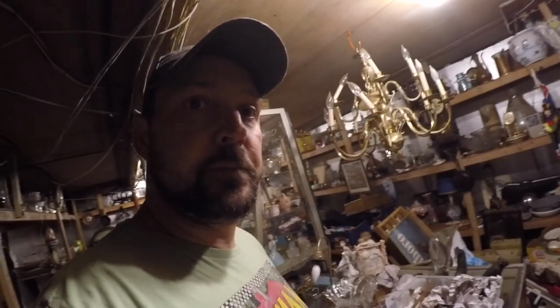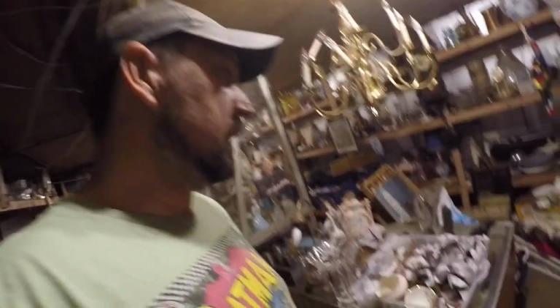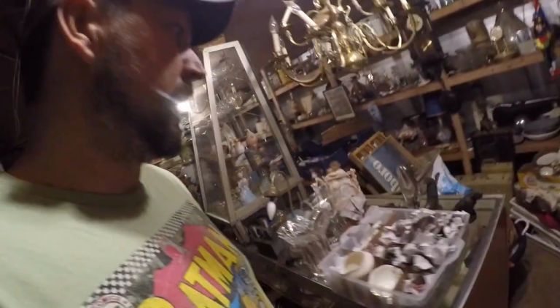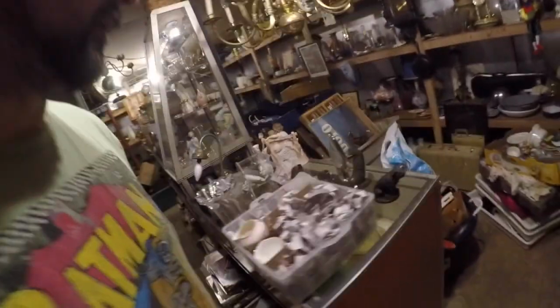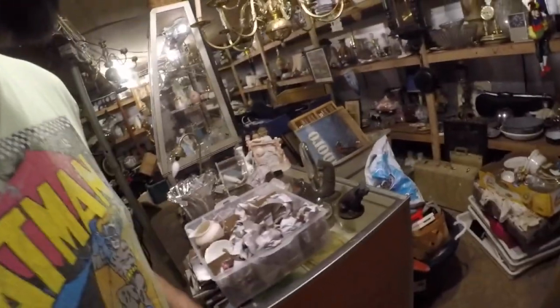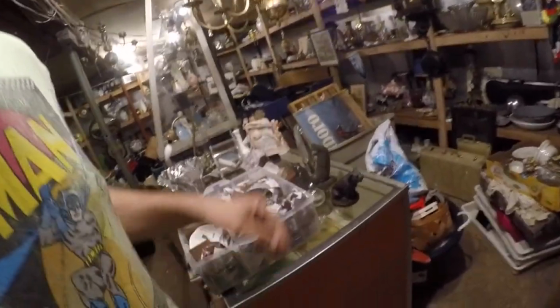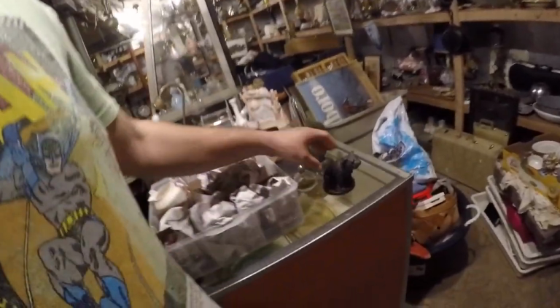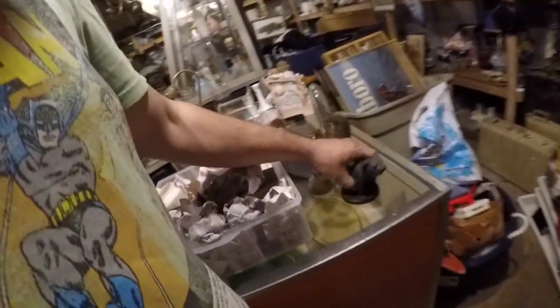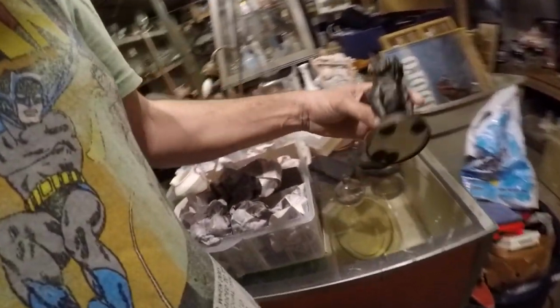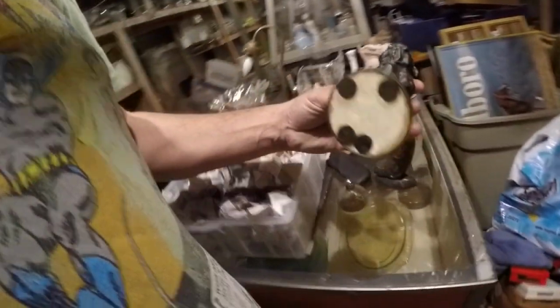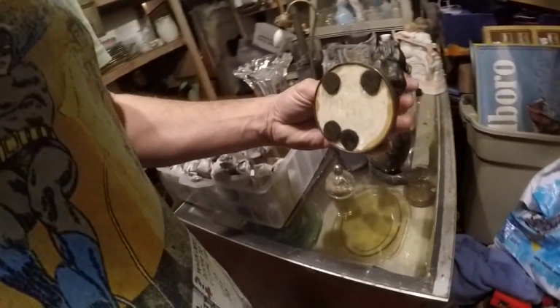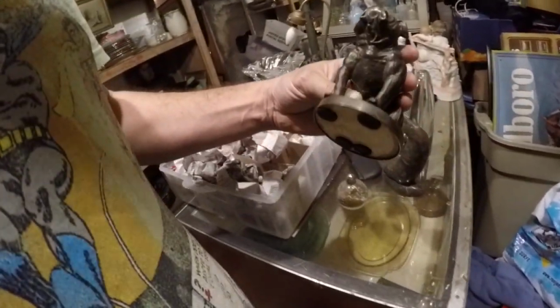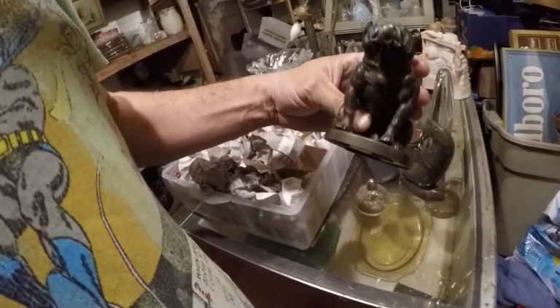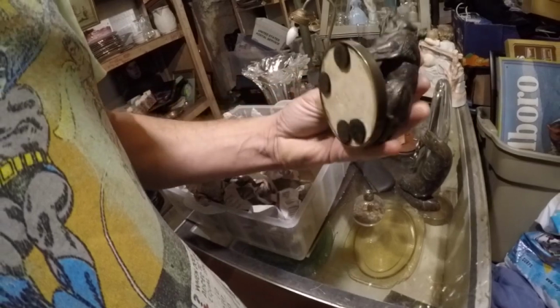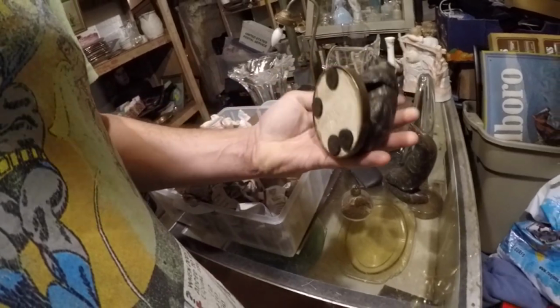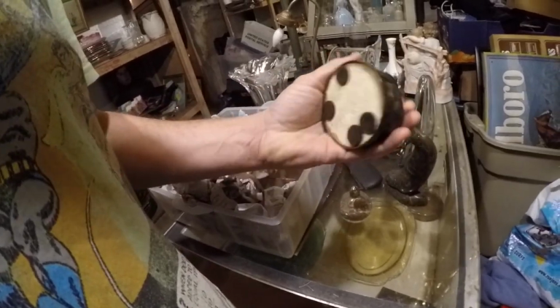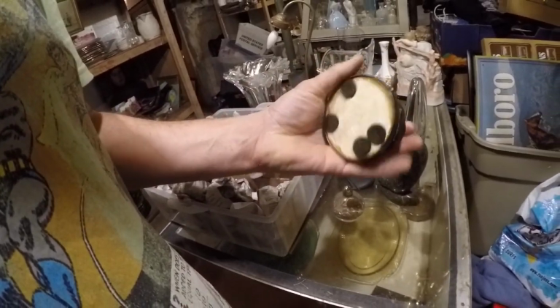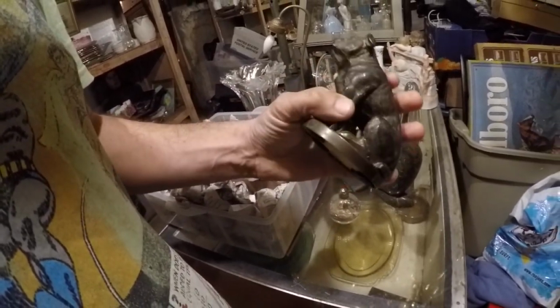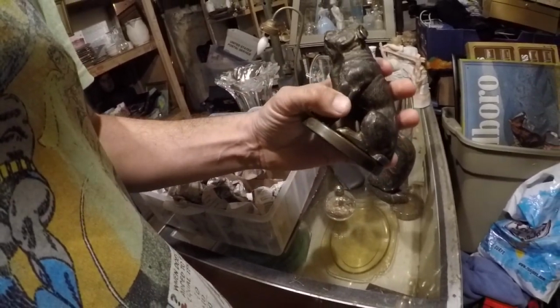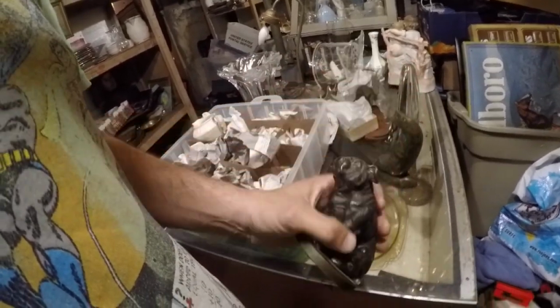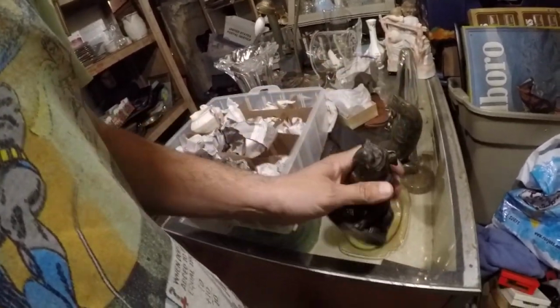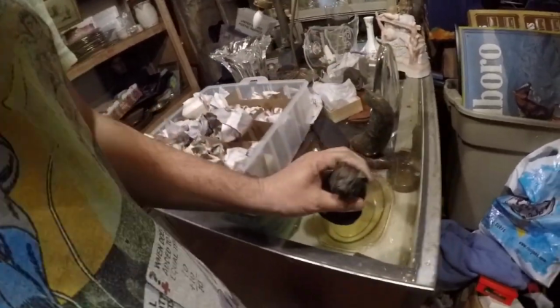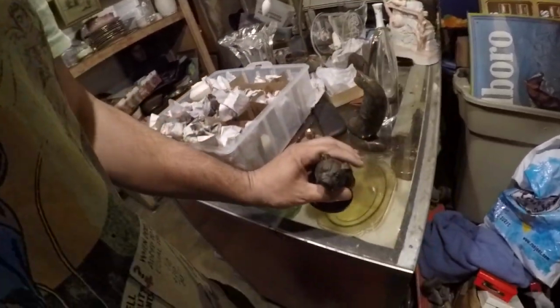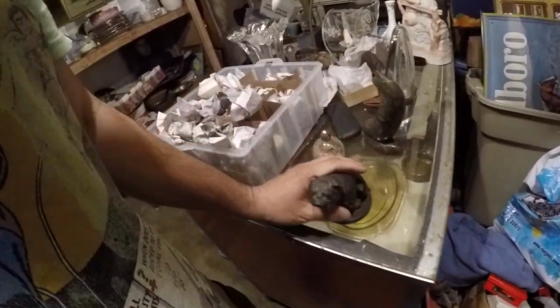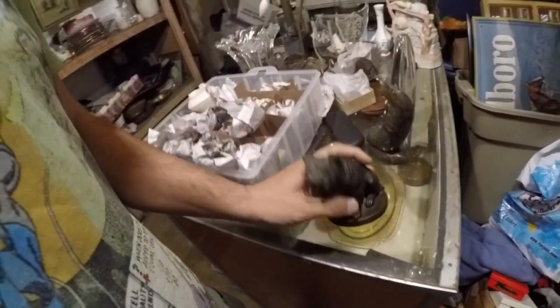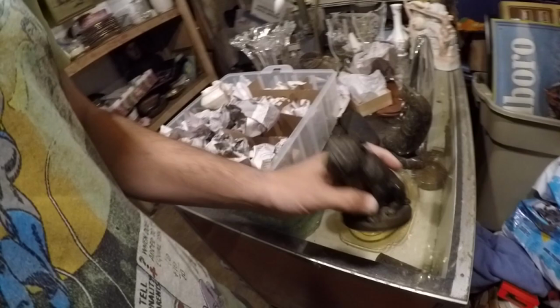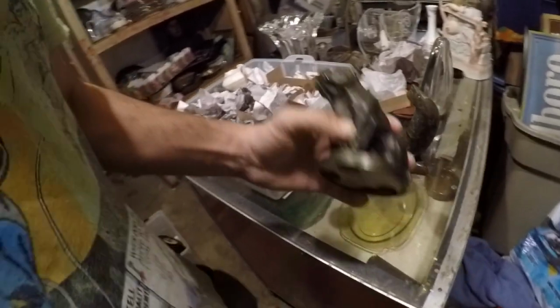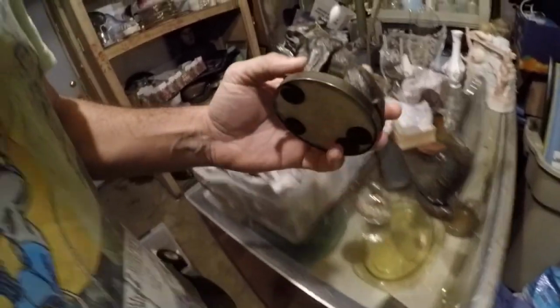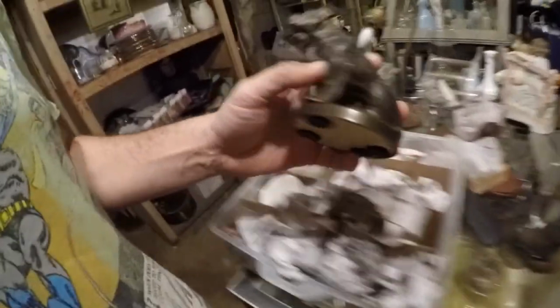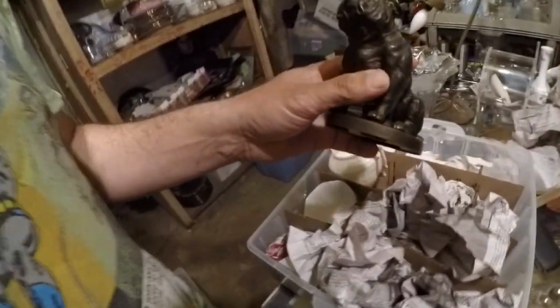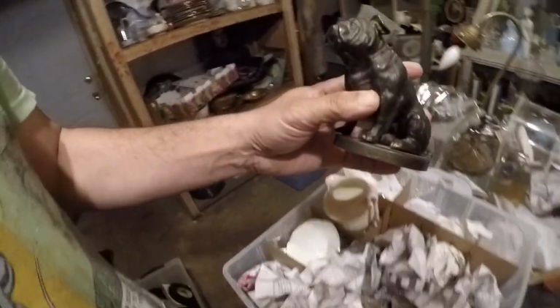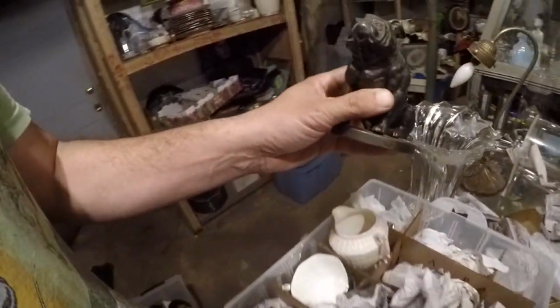I made it back over to my buddy Dan's. This is going to be one of my last on-site shopping videos for a bit. I'm going to be working at the warehouse for a while.